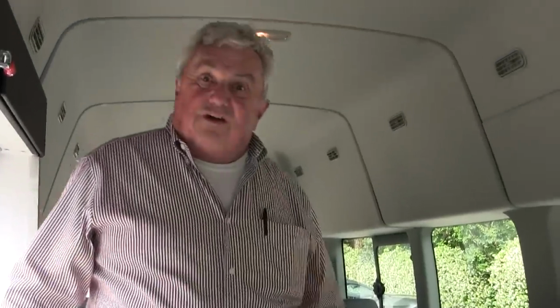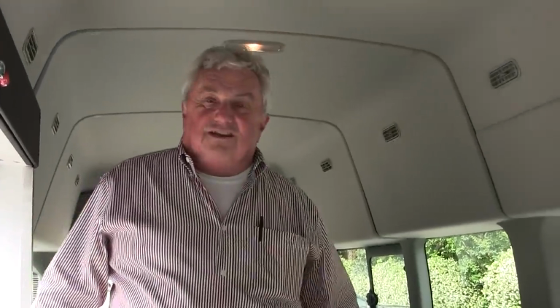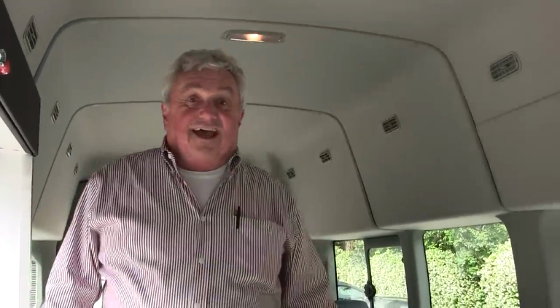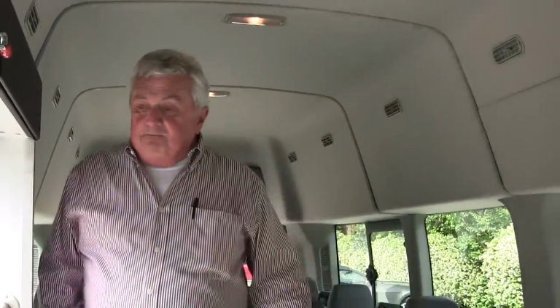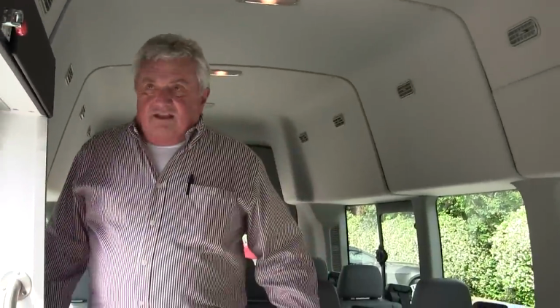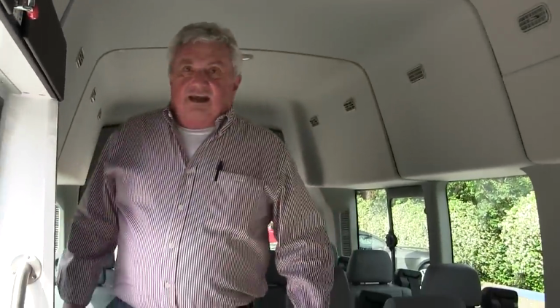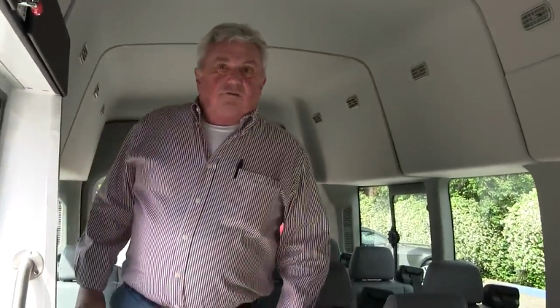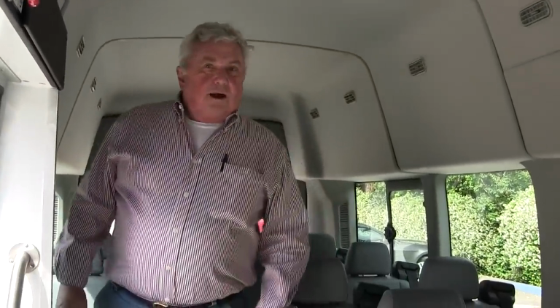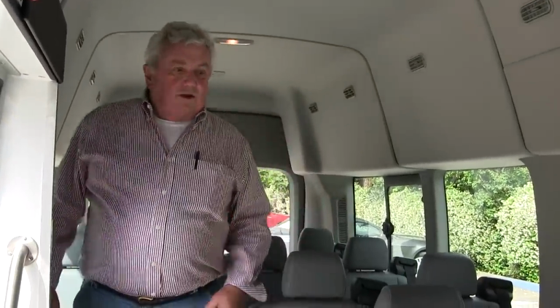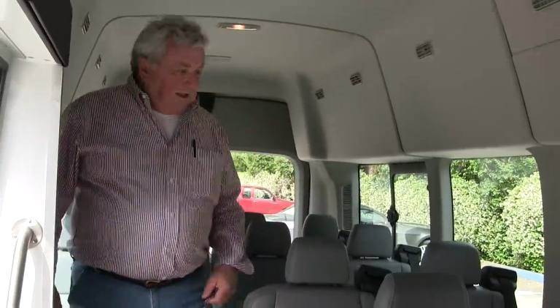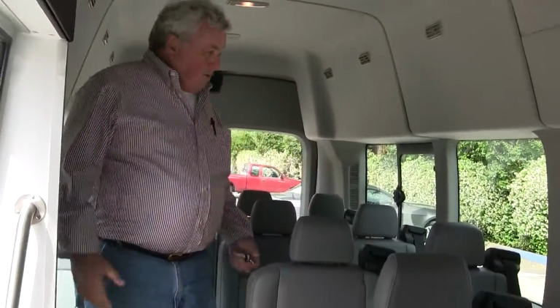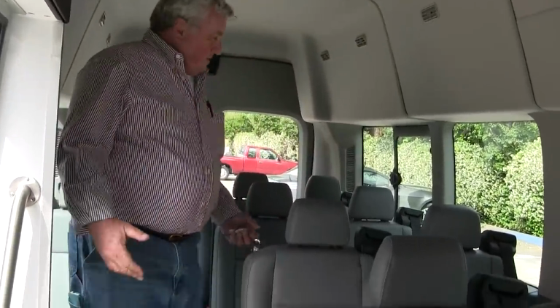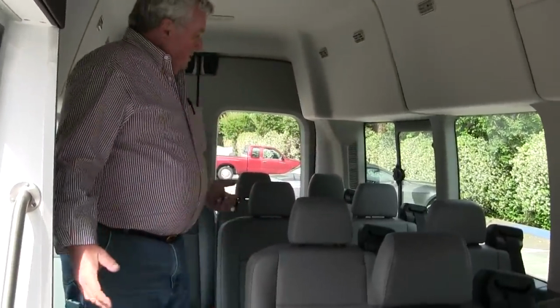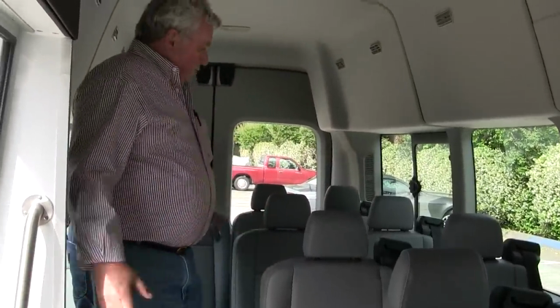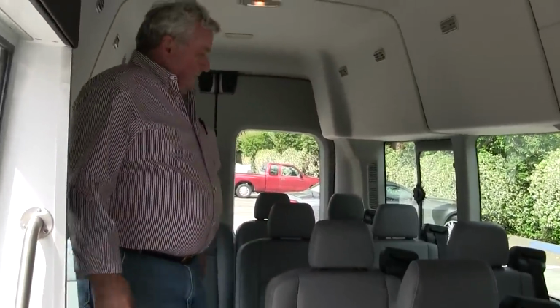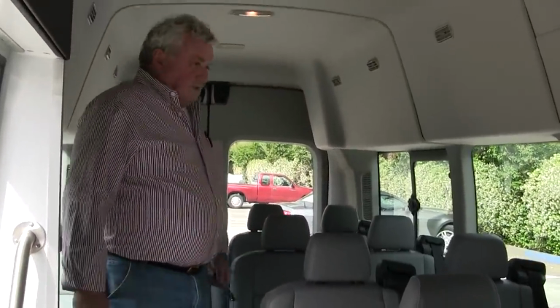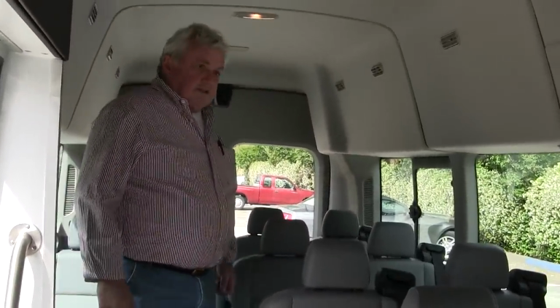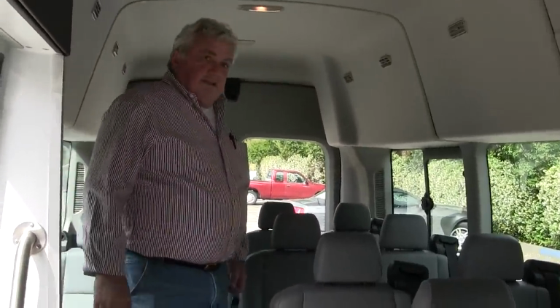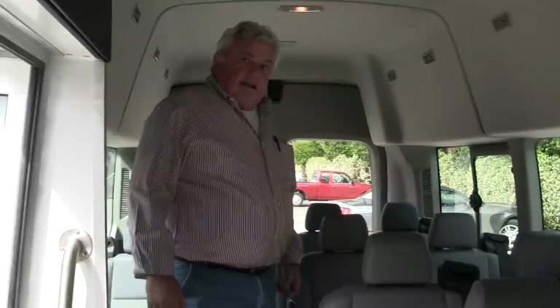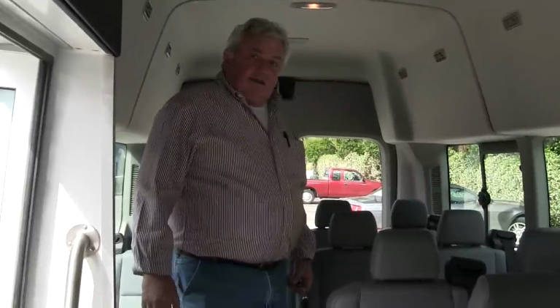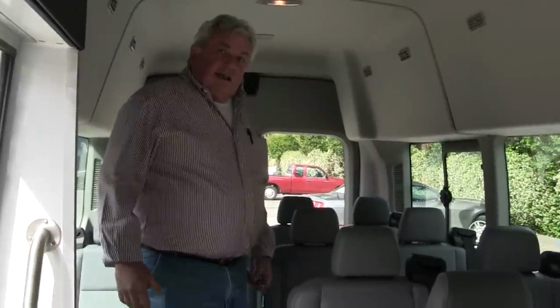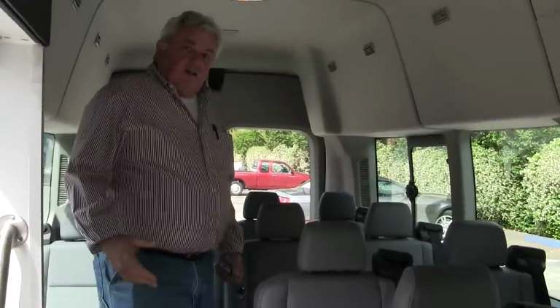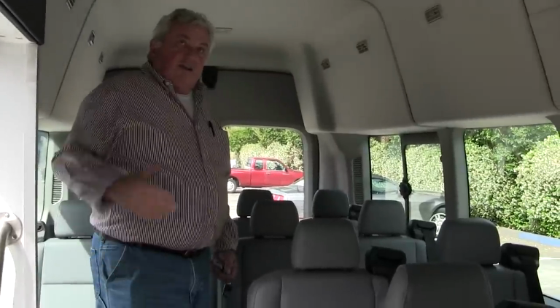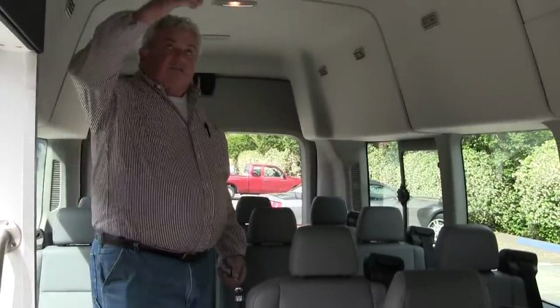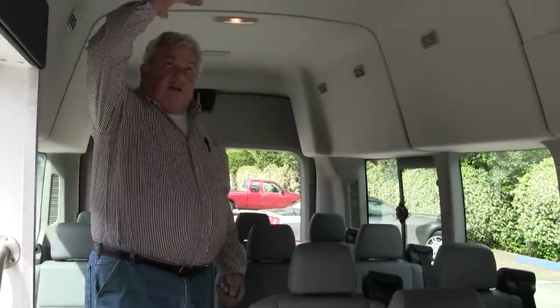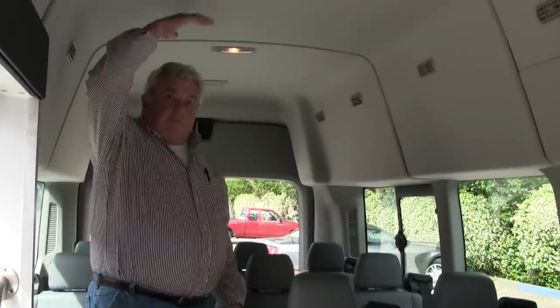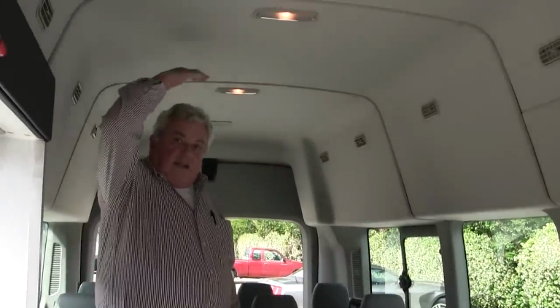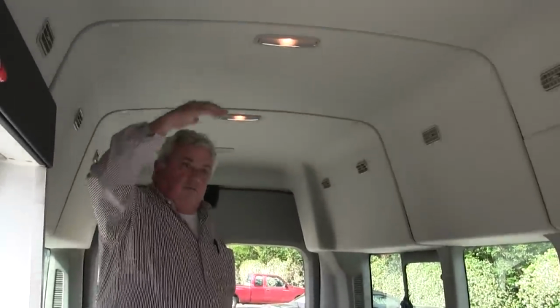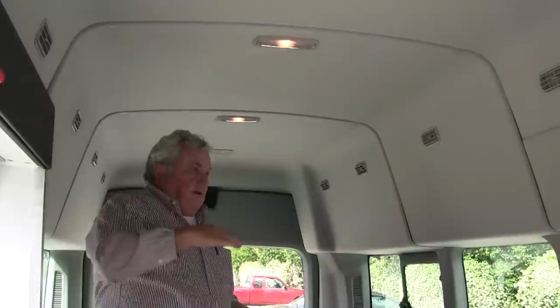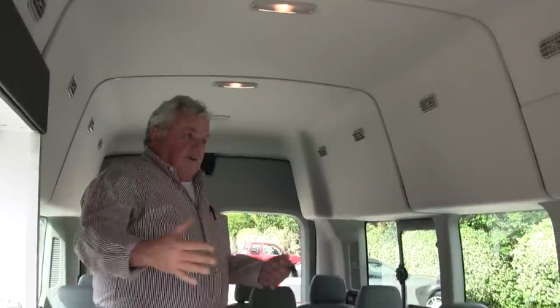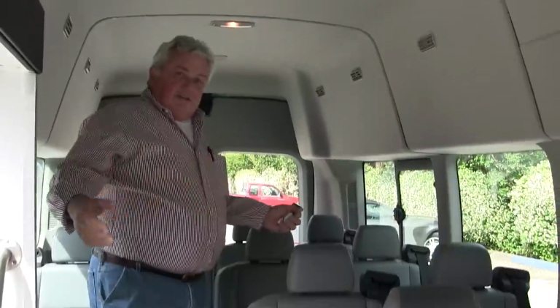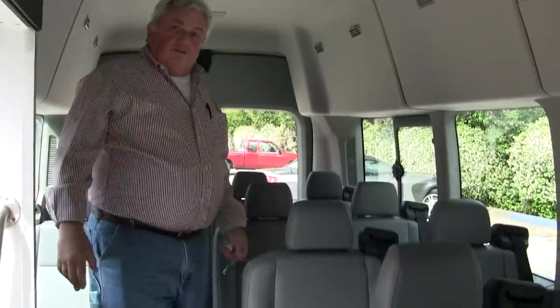I'm a 5'10 guy — get in and out, no problem at all. Here are the 12 passenger seats and how convenient it is. I've got plenty of headroom, I've got all kinds of room.